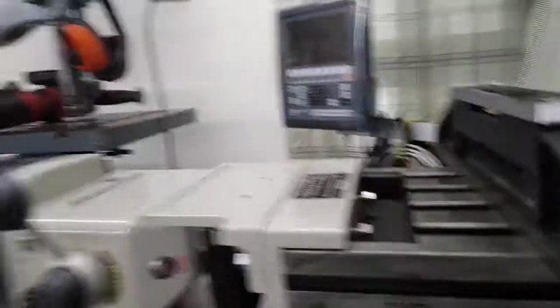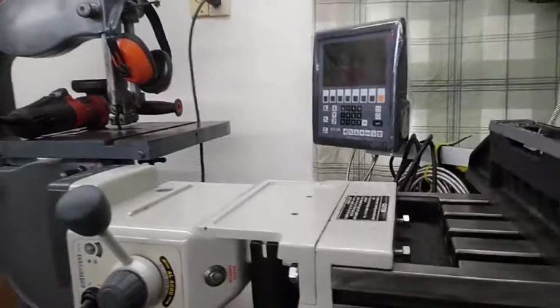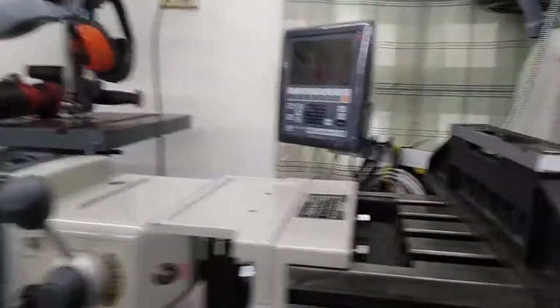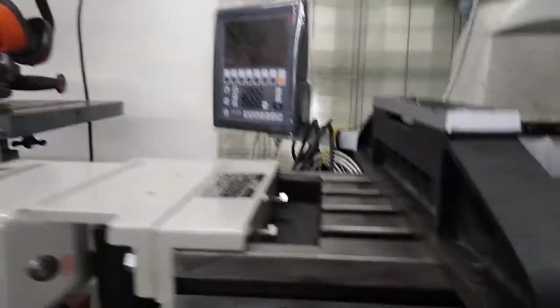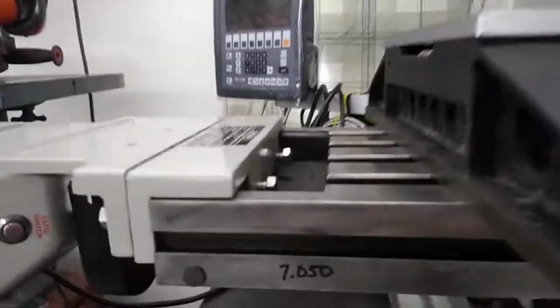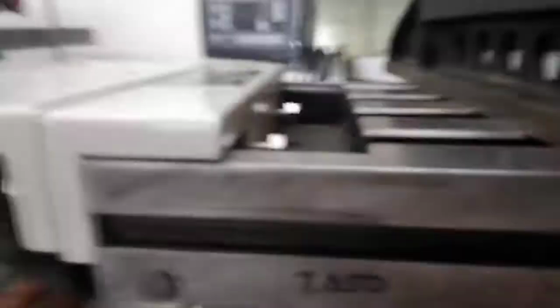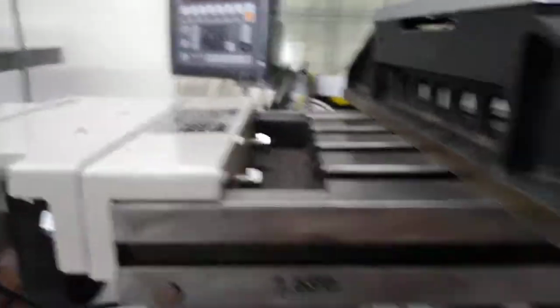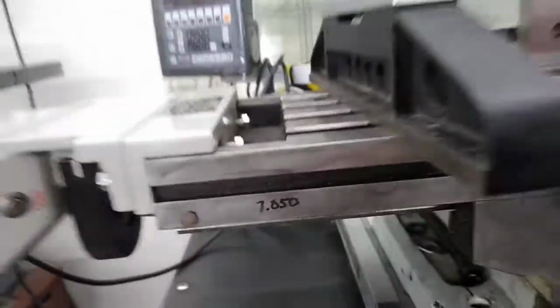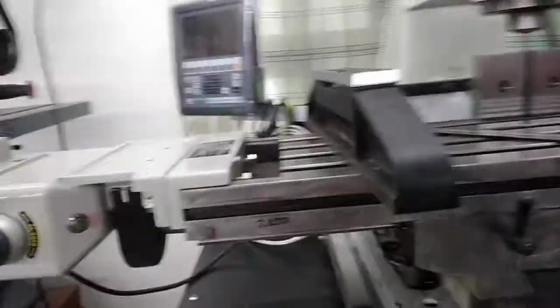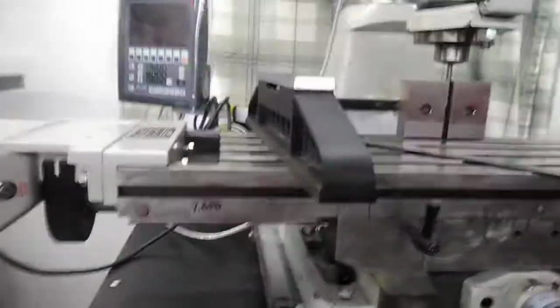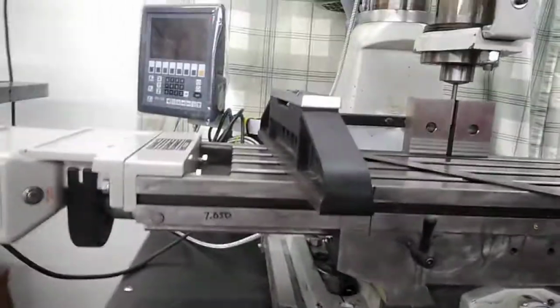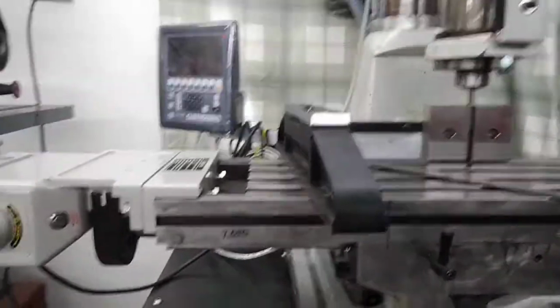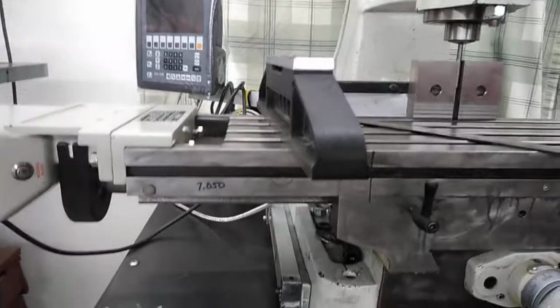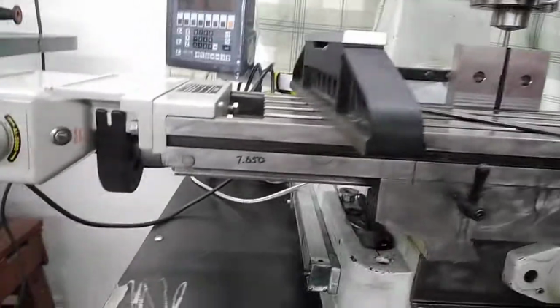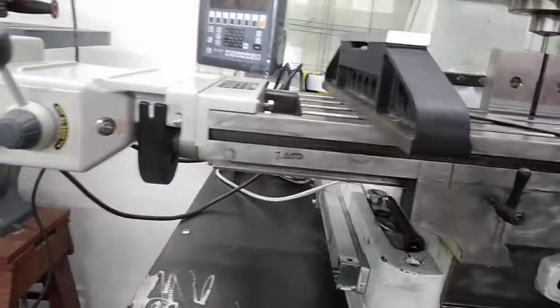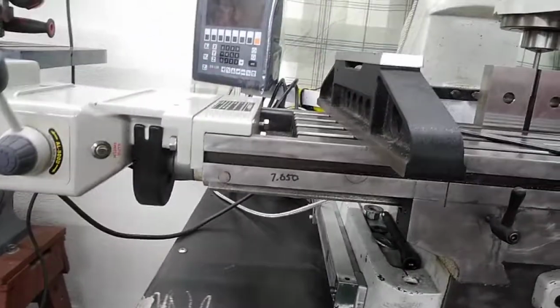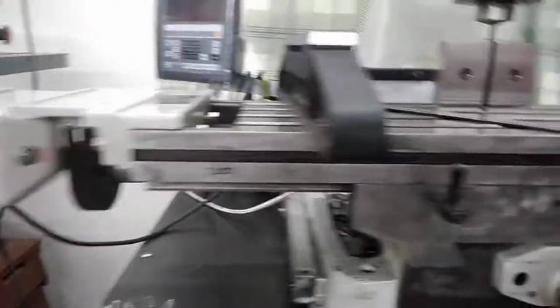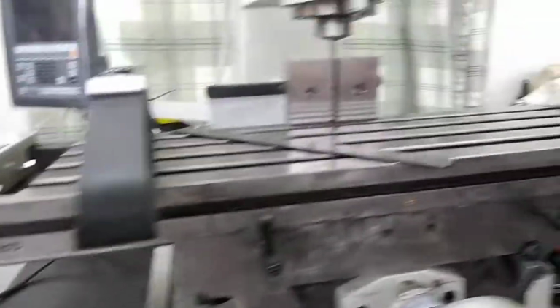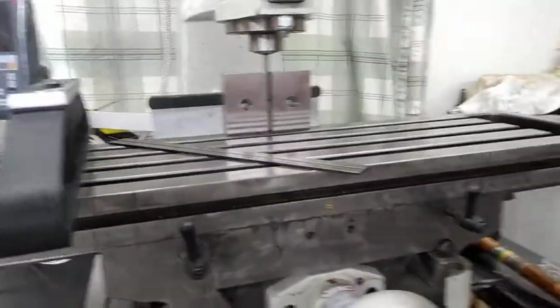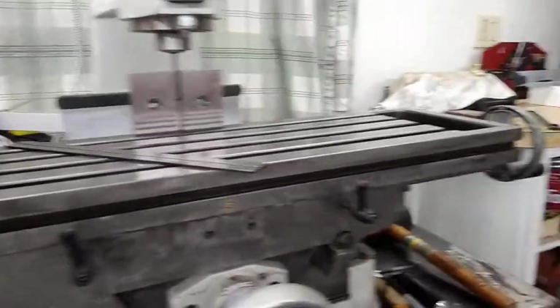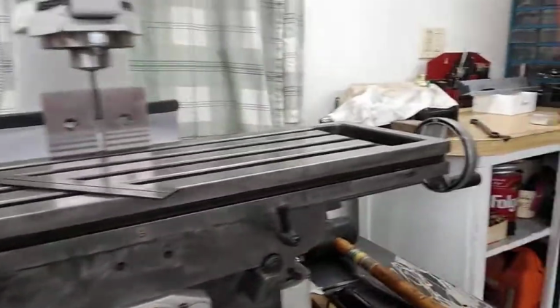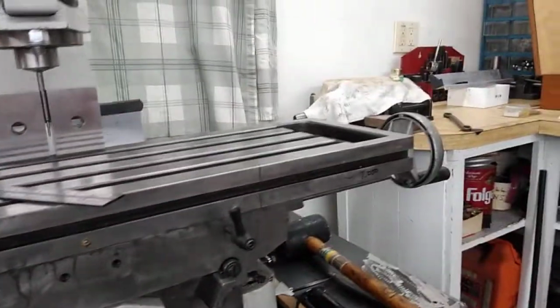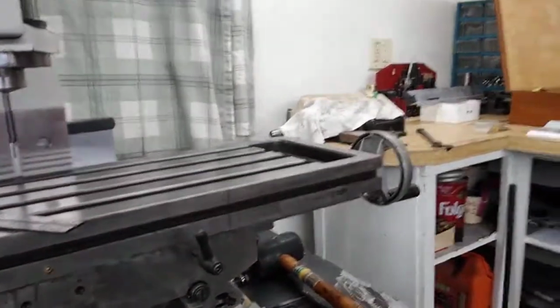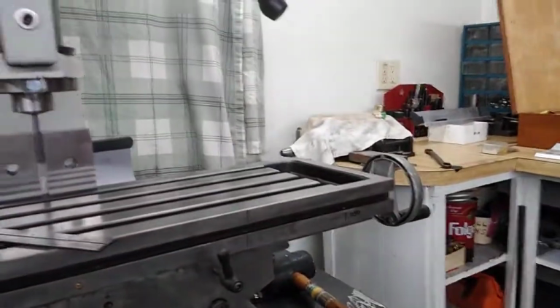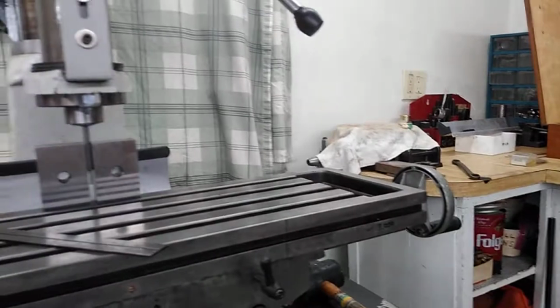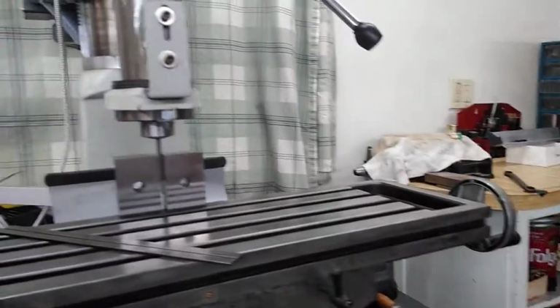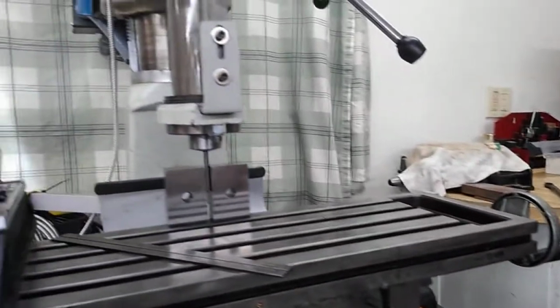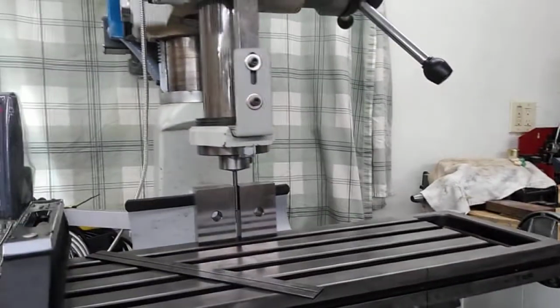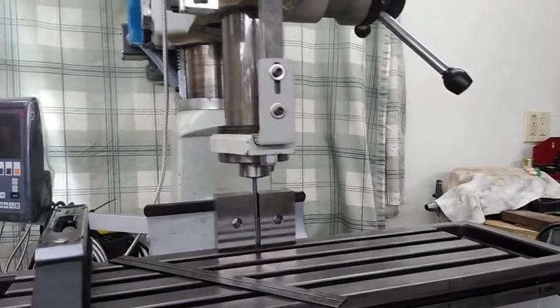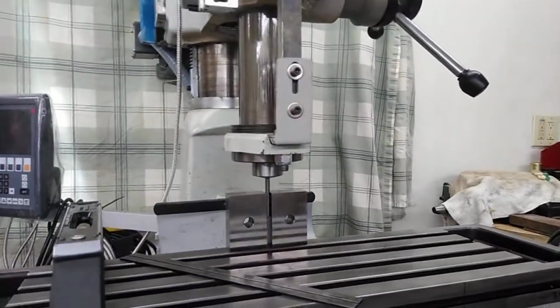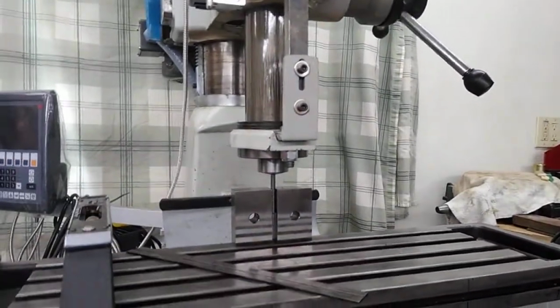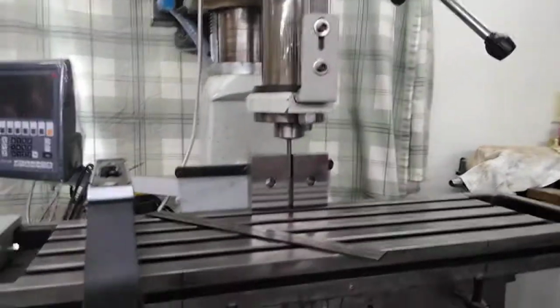Welcome back again. This is Bear's Rod Shop for March the 12th. Making actually two videos this morning. One will be posted here sometime later this evening along with this one.